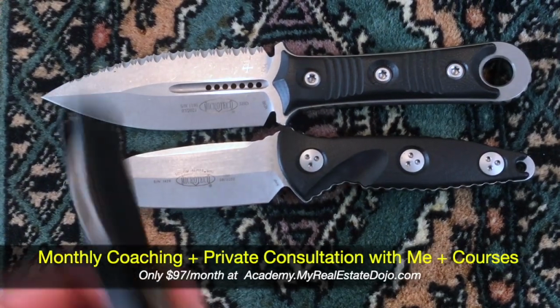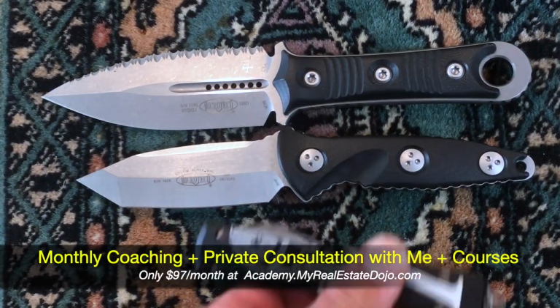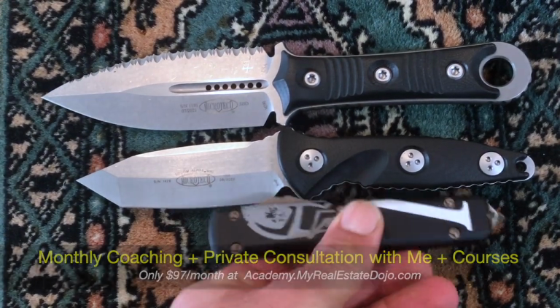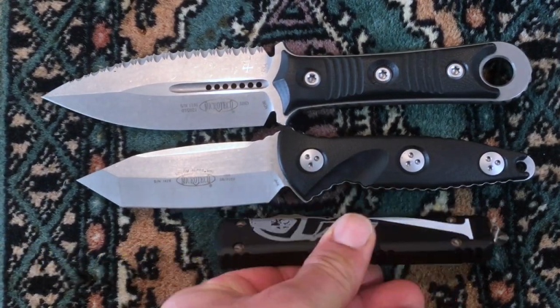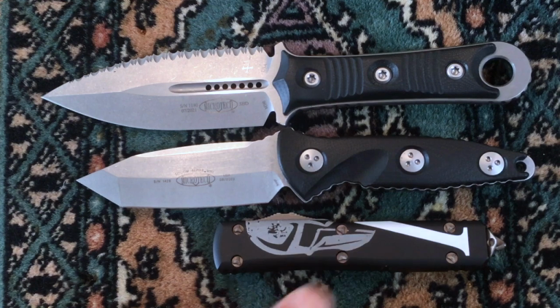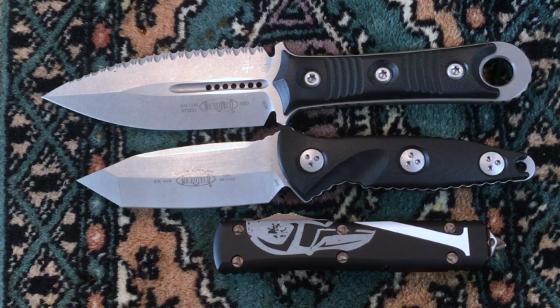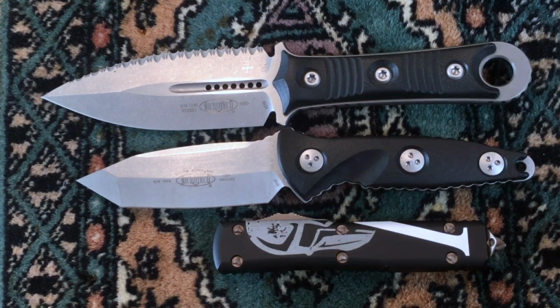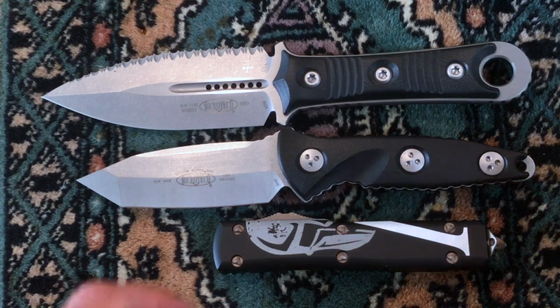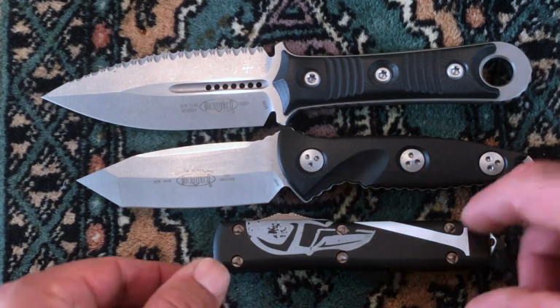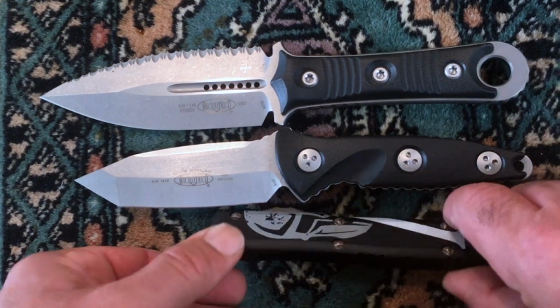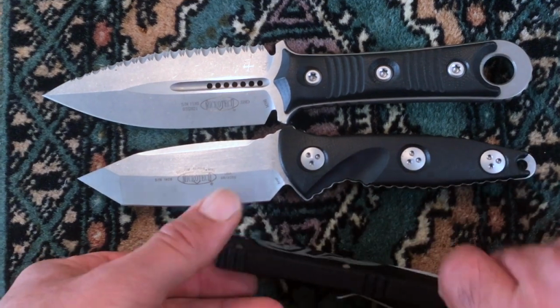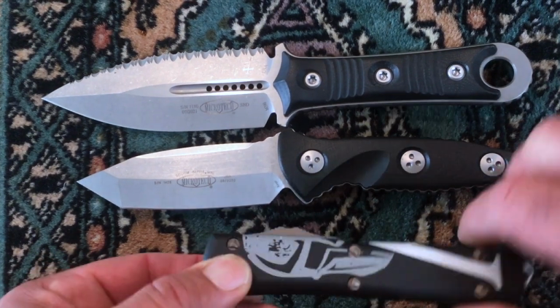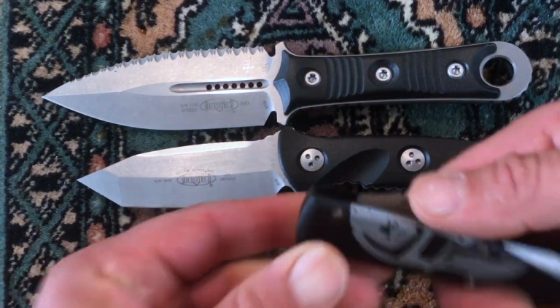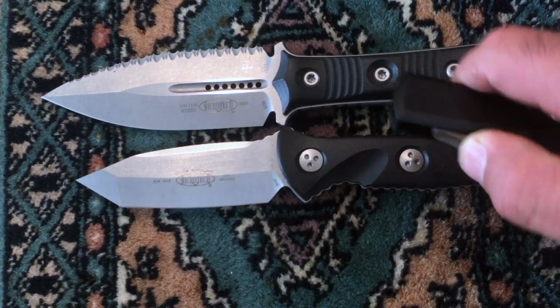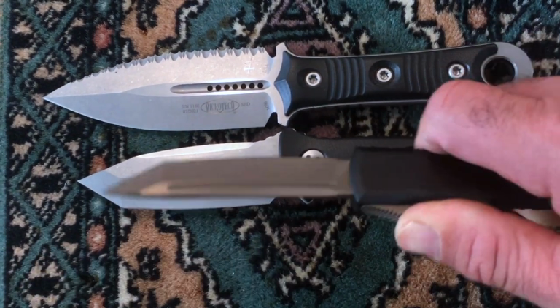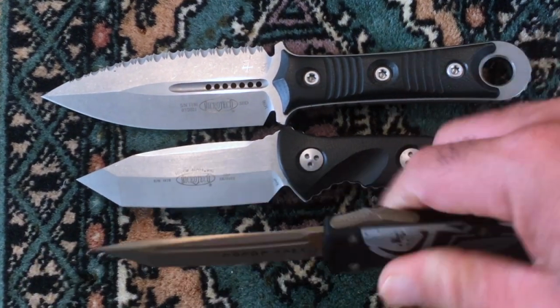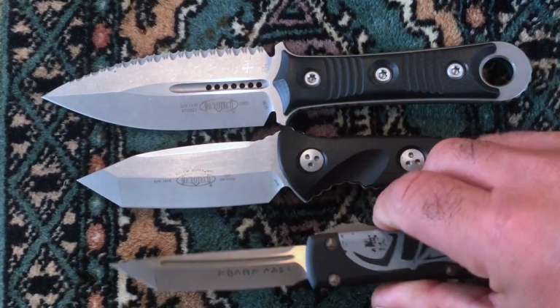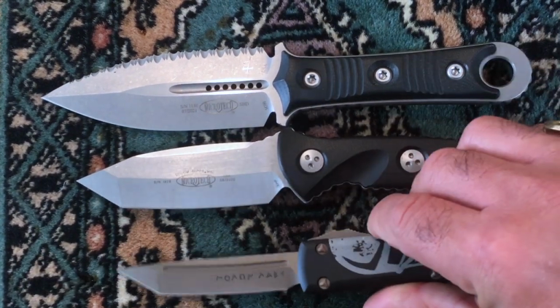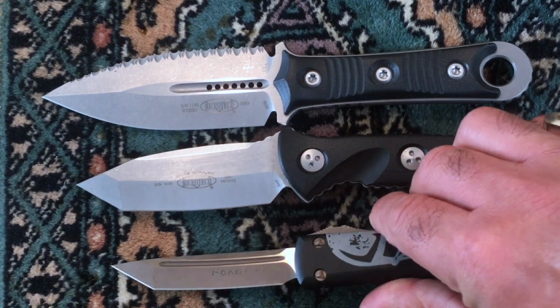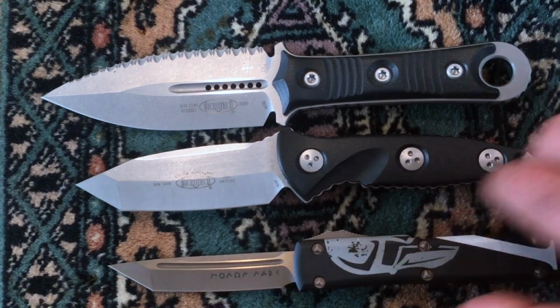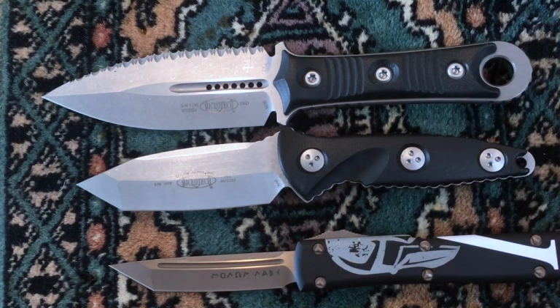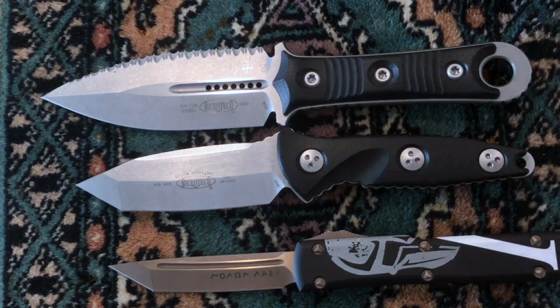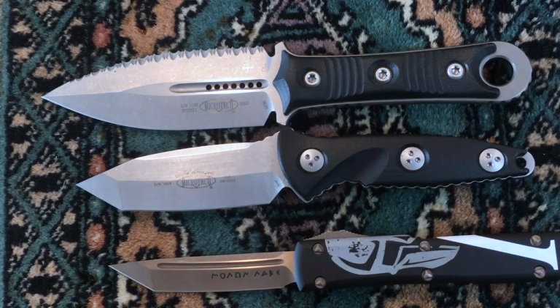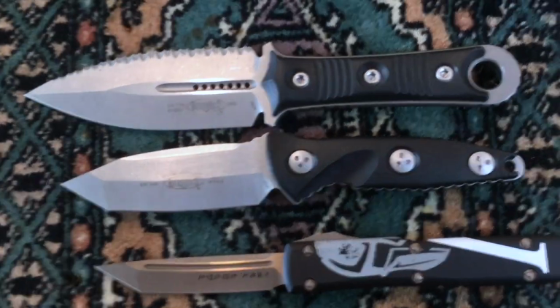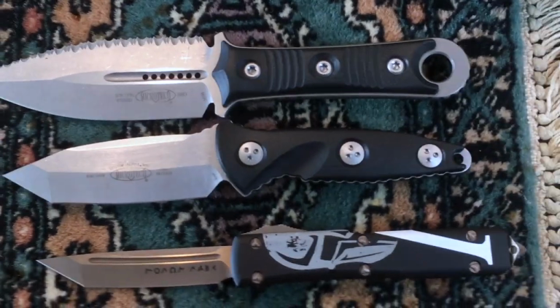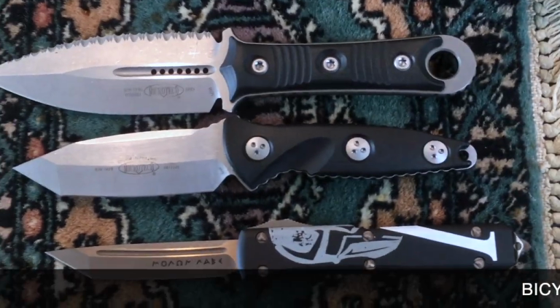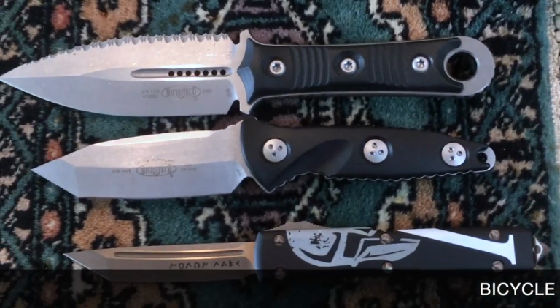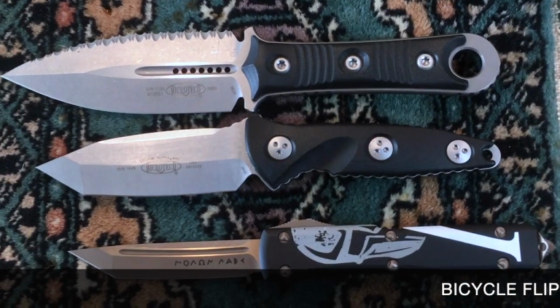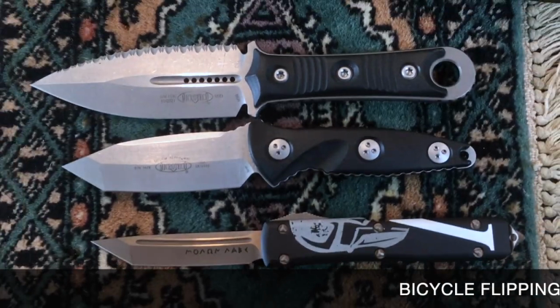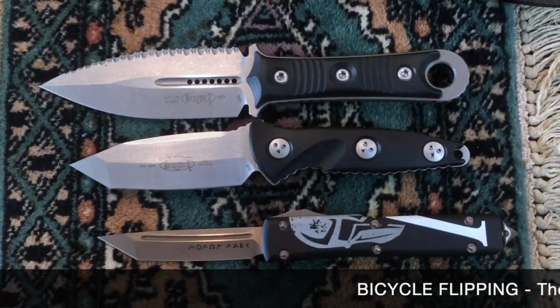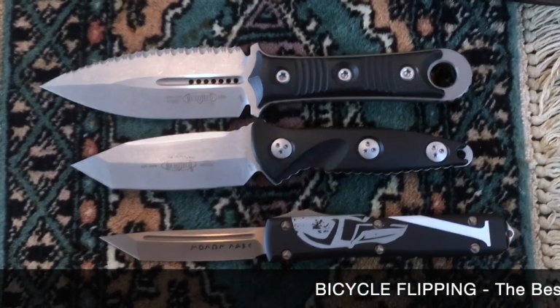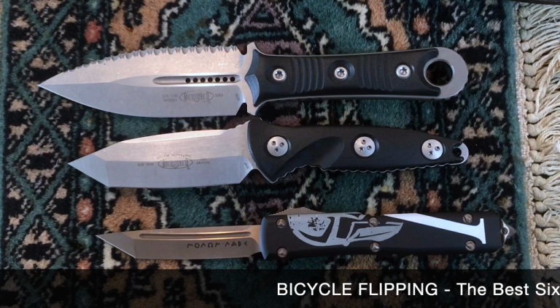If you want to compare that to an UltraTag — here's an UltraTag — let me deploy this so you can get a quick look at it for comparison.